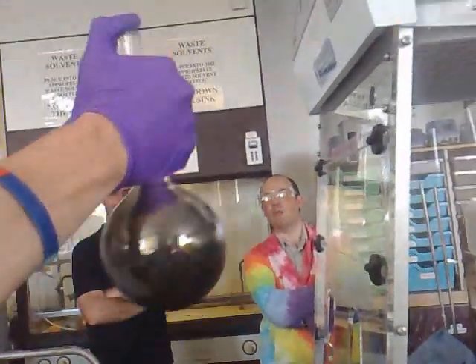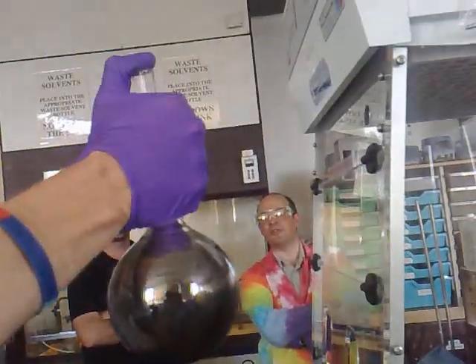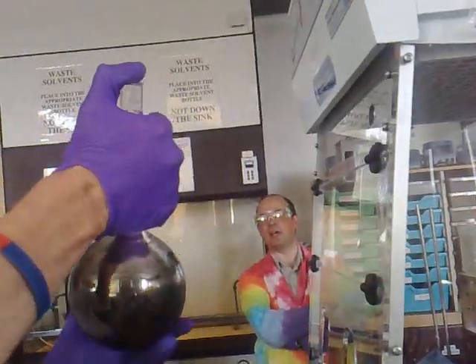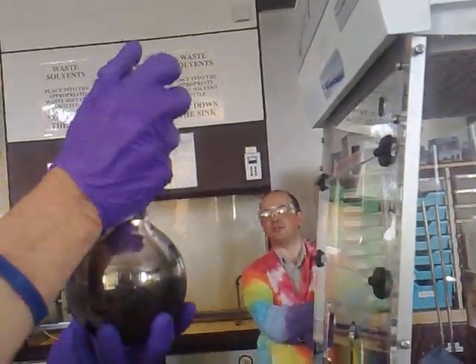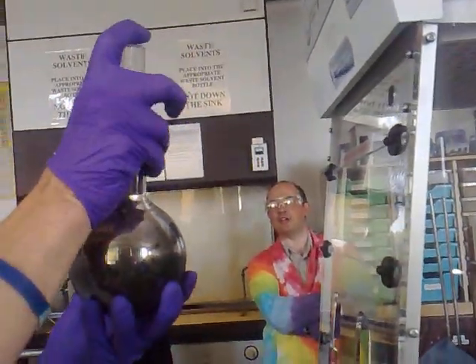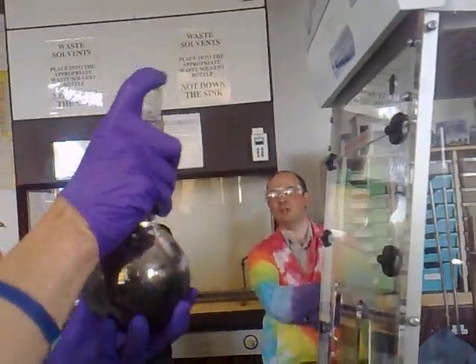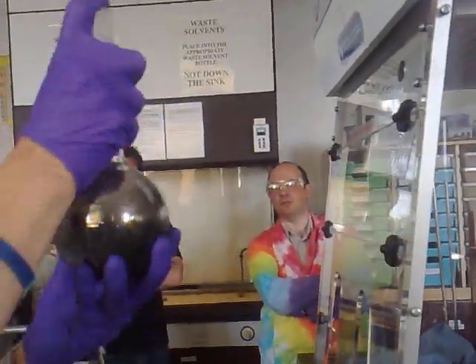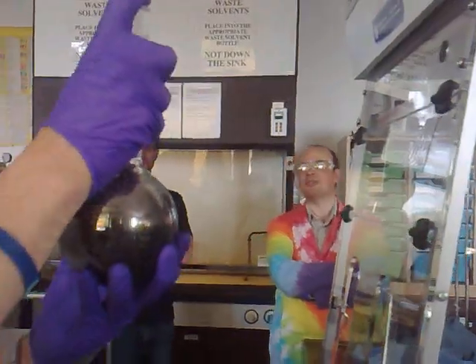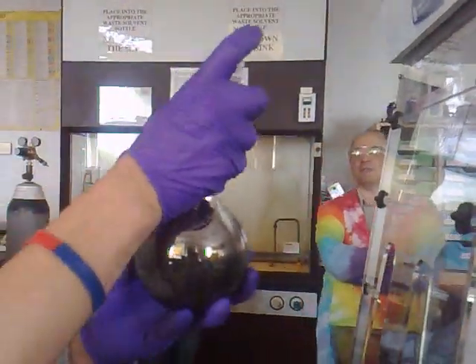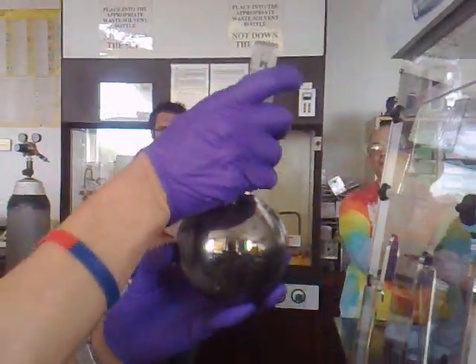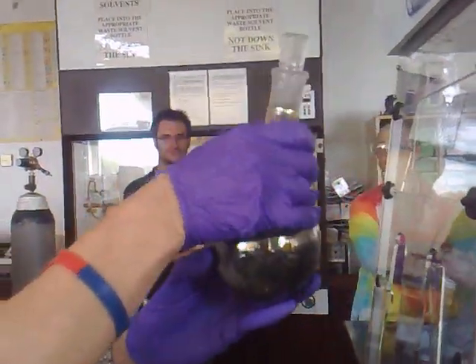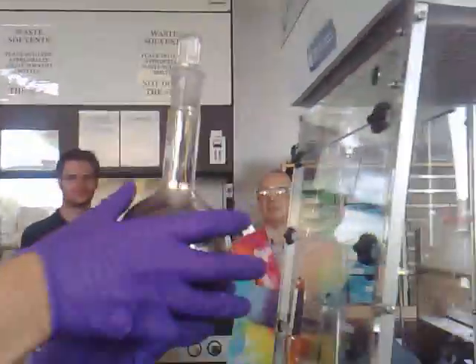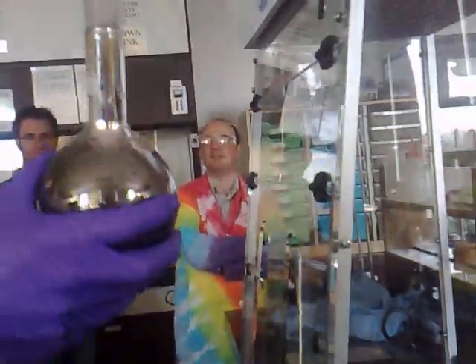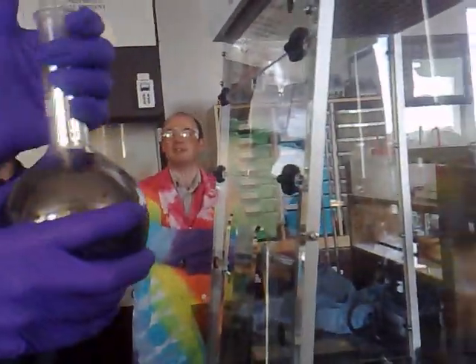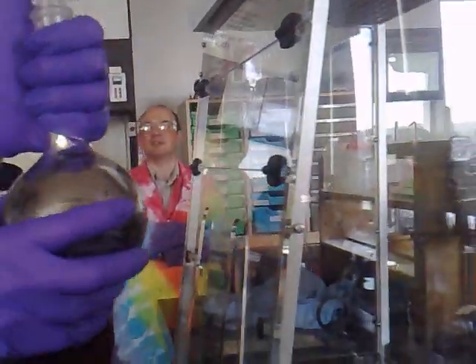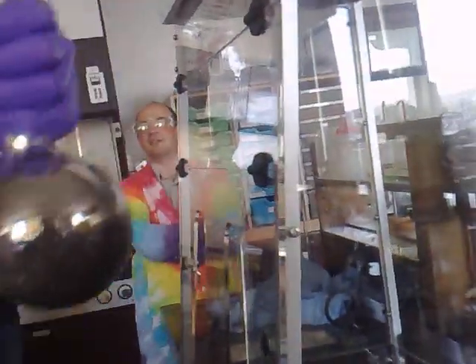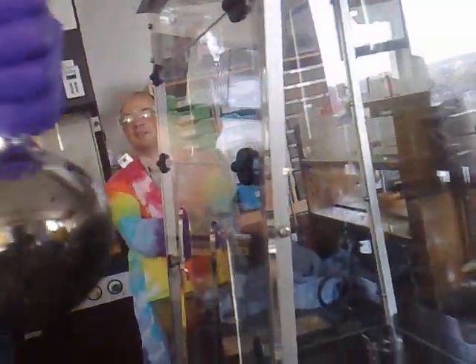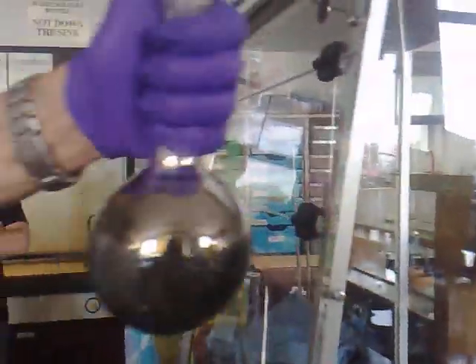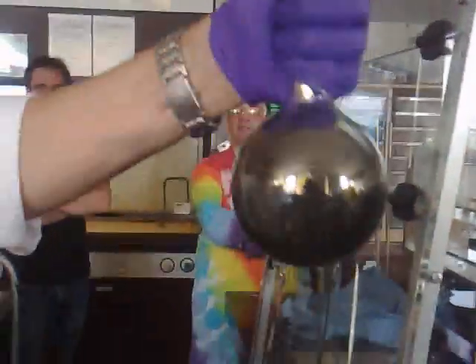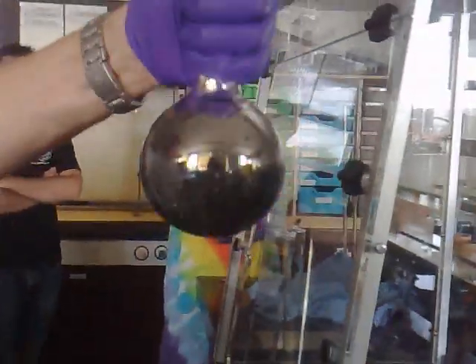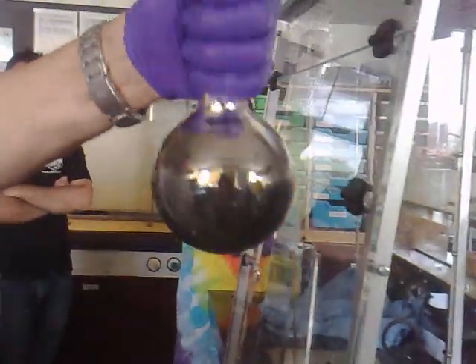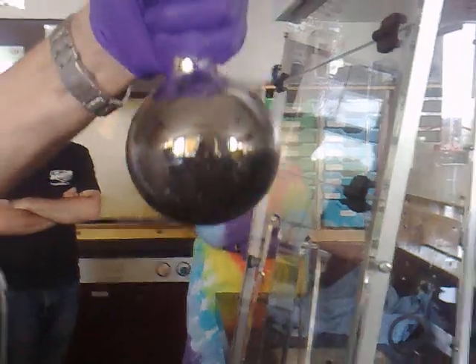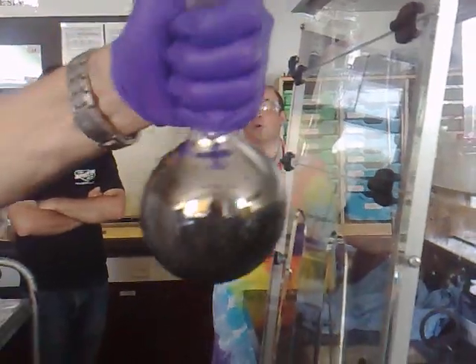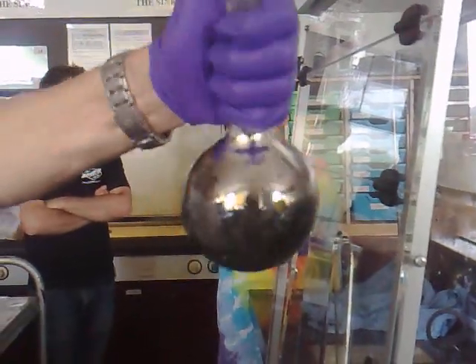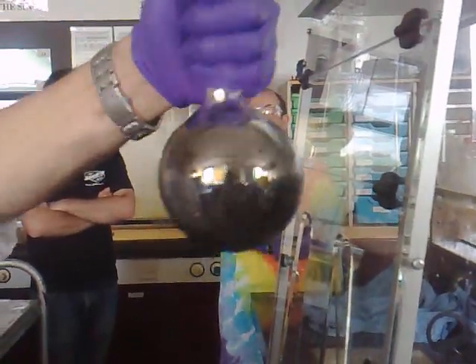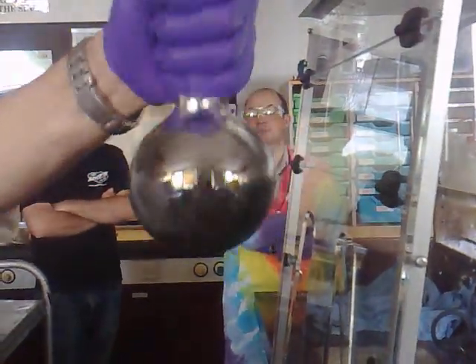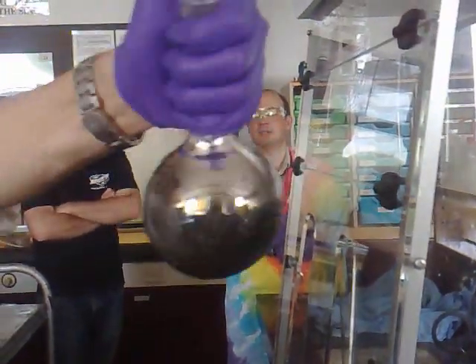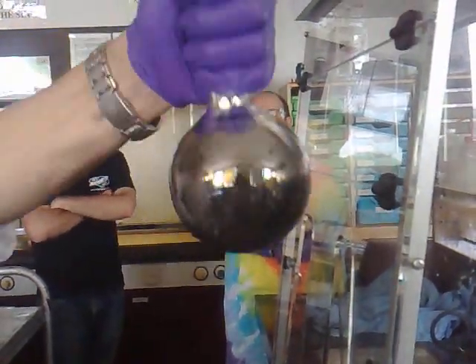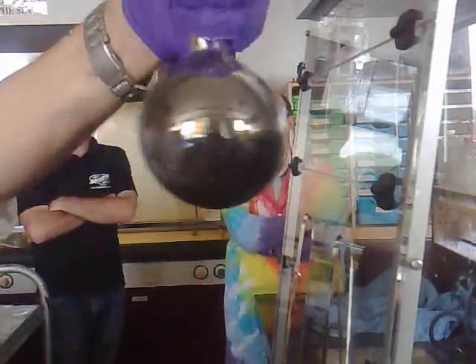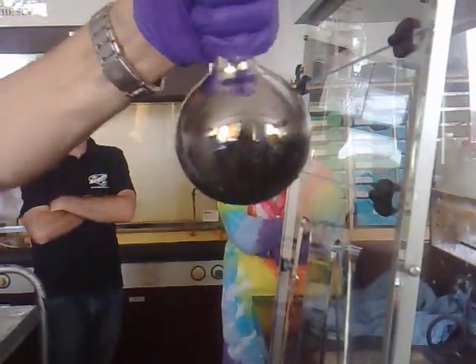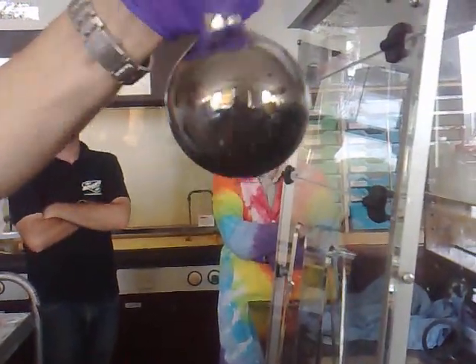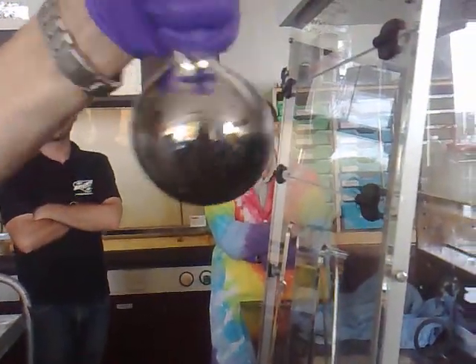Was this reaction ever actually used to make mirrors? I don't think so. They're expensive mirrors, aren't they? I think it was — was it? I think it was, yeah. Asked and answered.